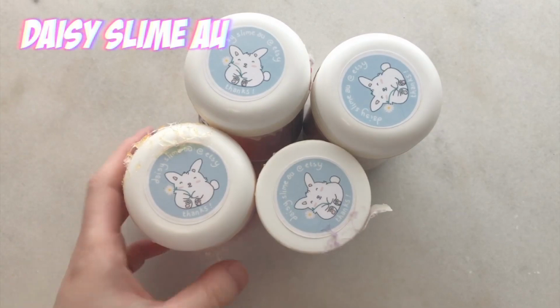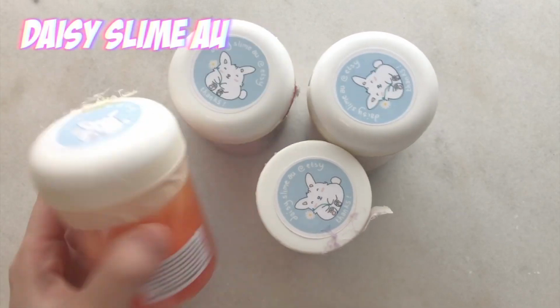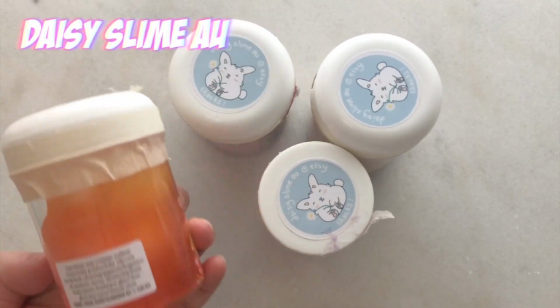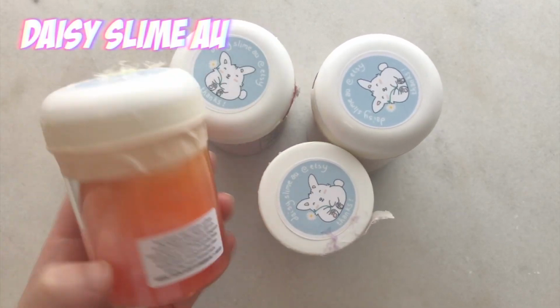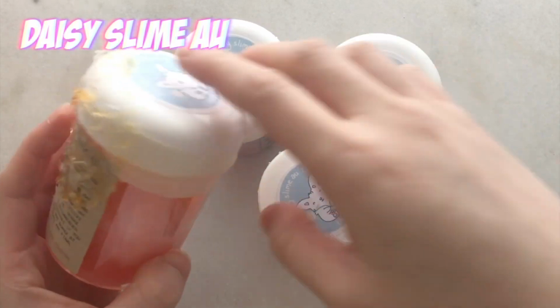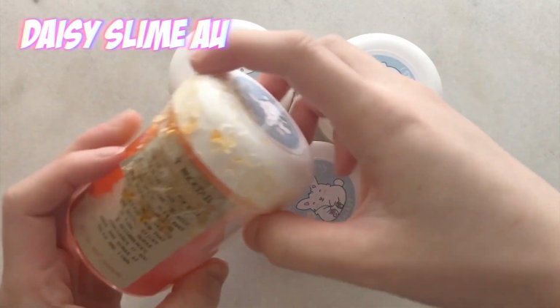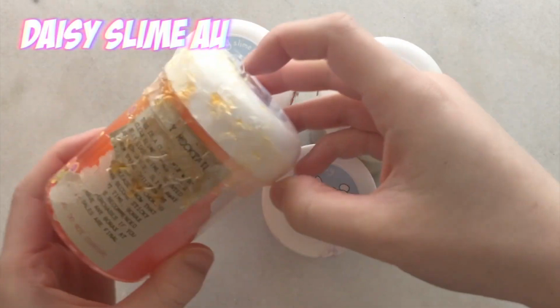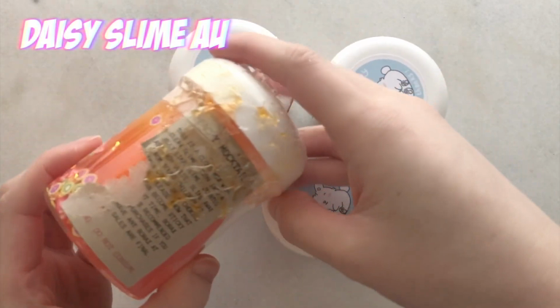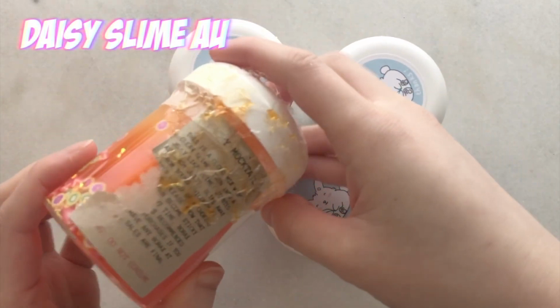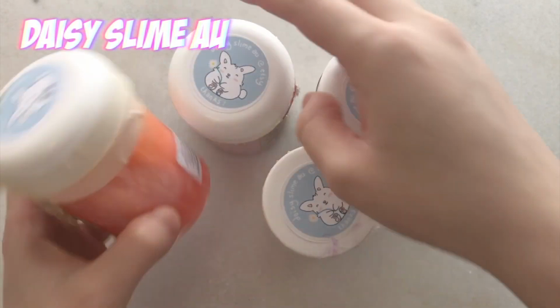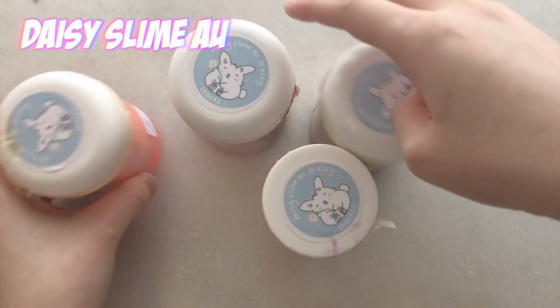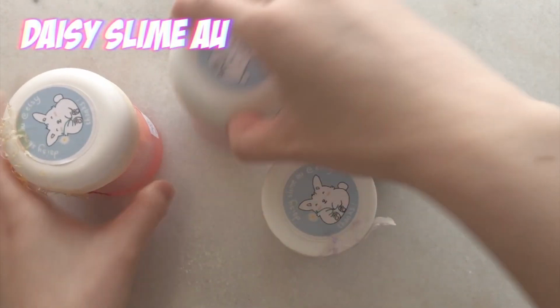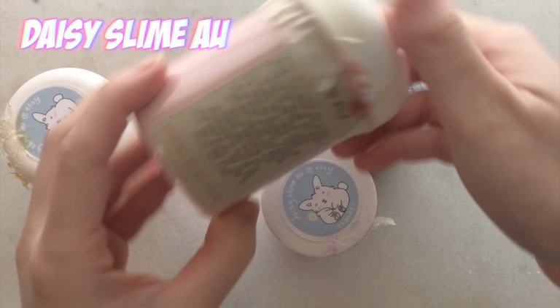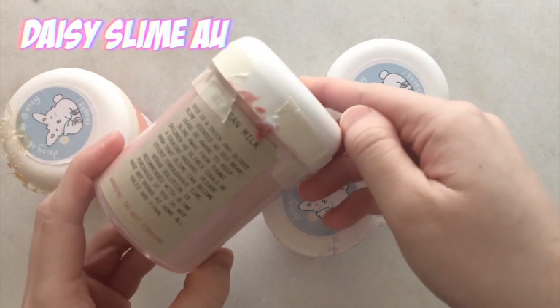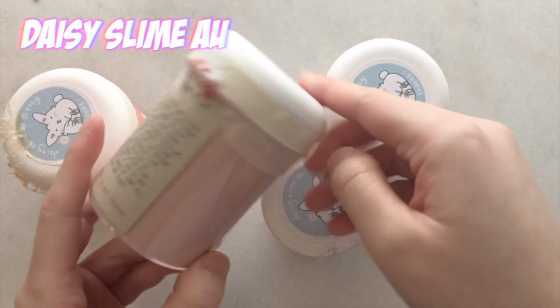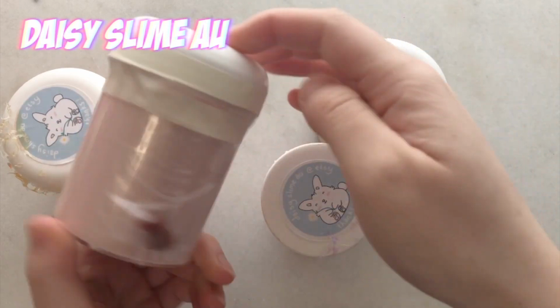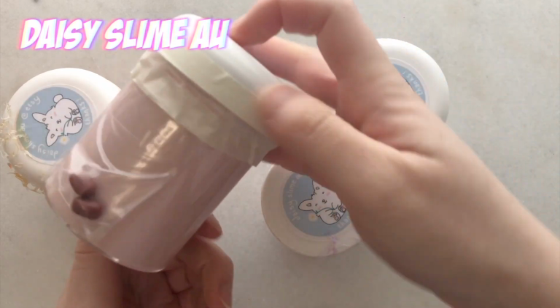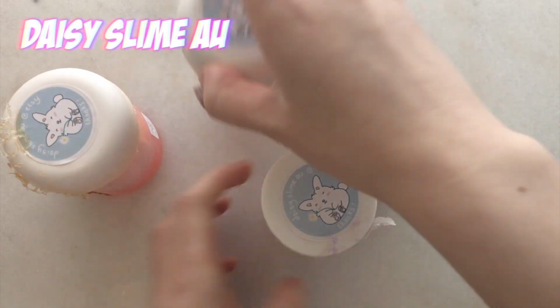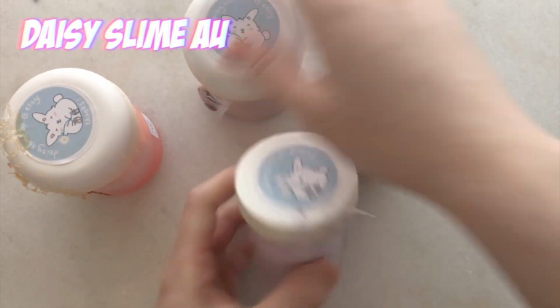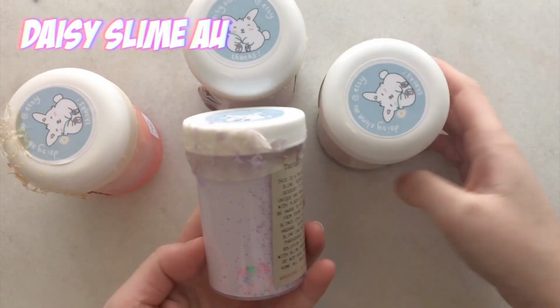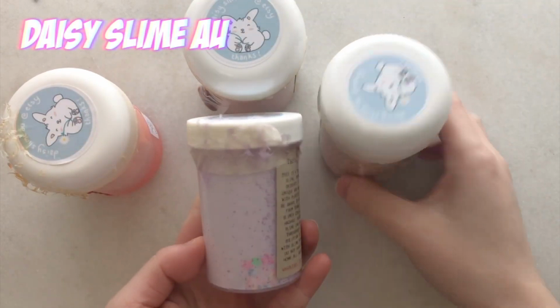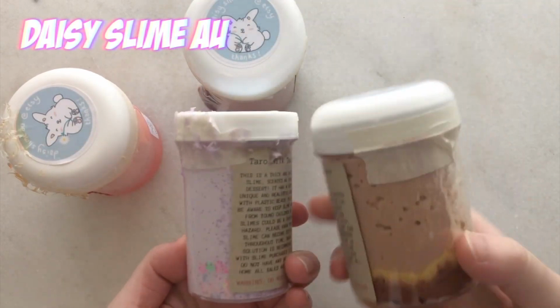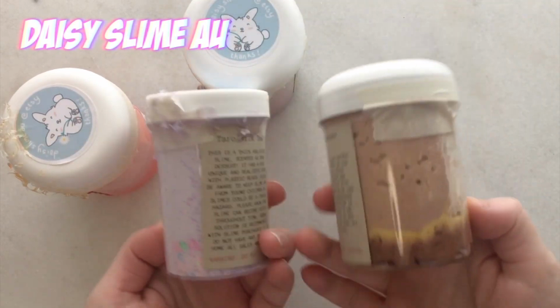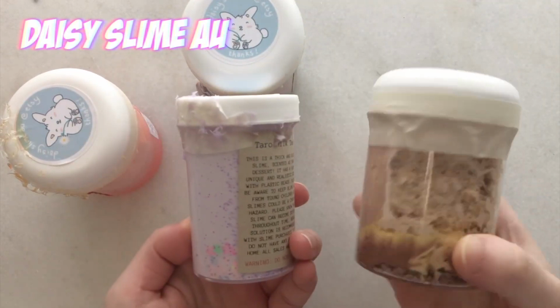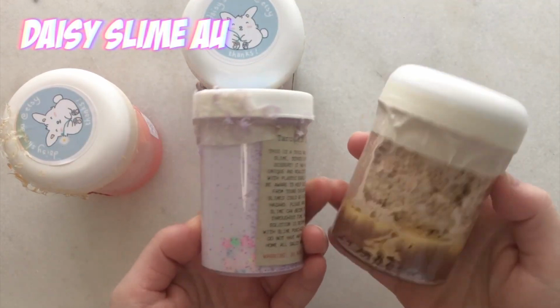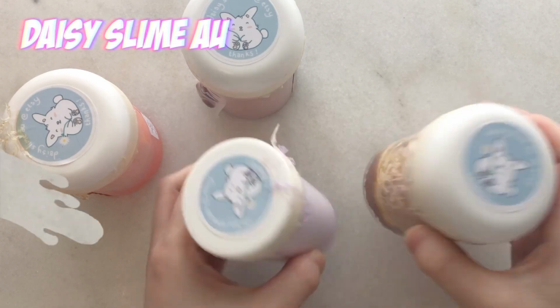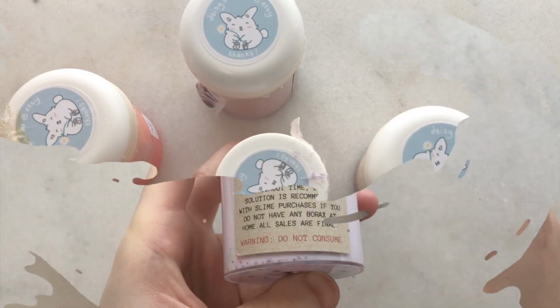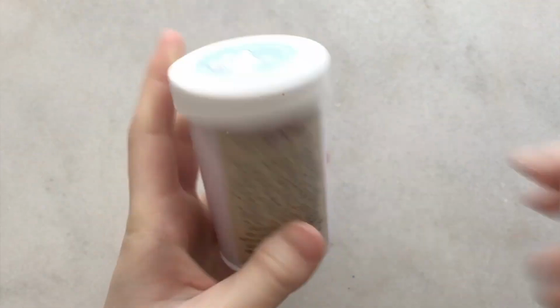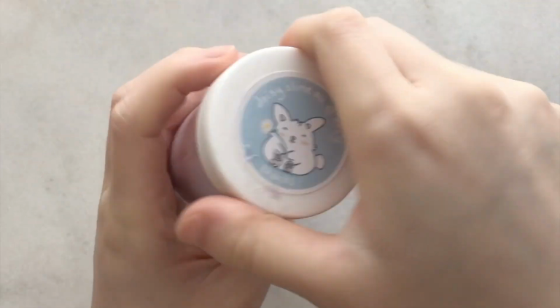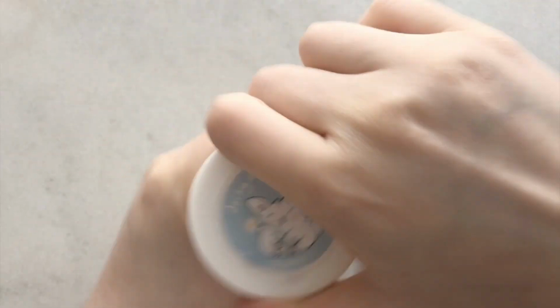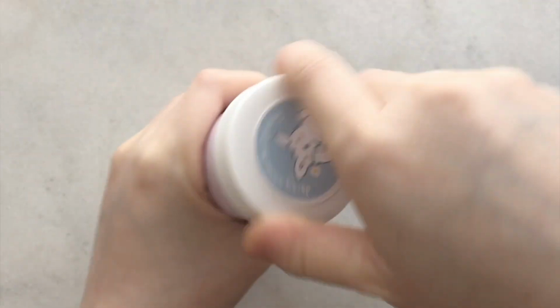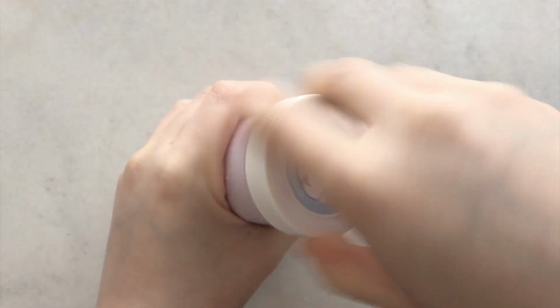Next up we have Daisy Slime AU and she is from Australia. I've actually reviewed her before on my Instagram stories and I'll be reviewing her again for you guys on YouTube. She sent me four slimes.